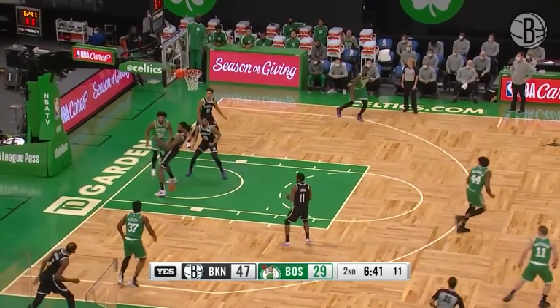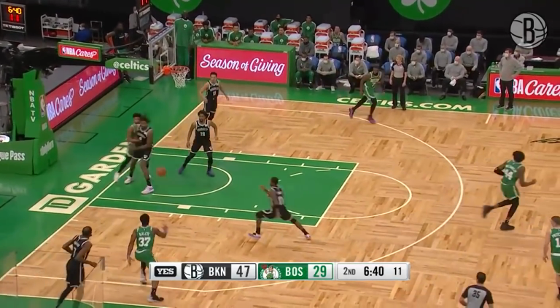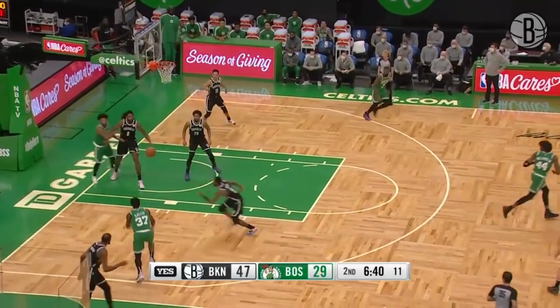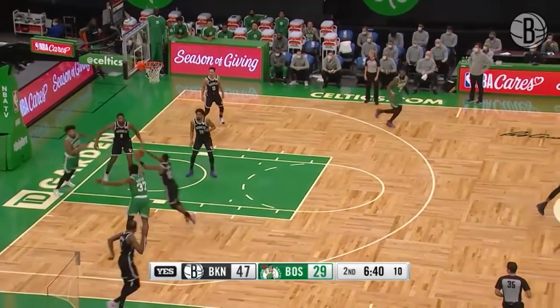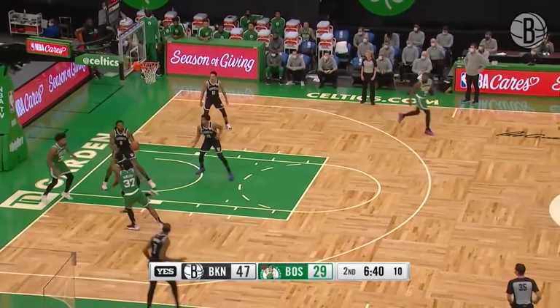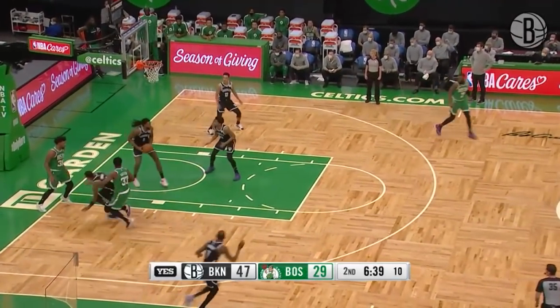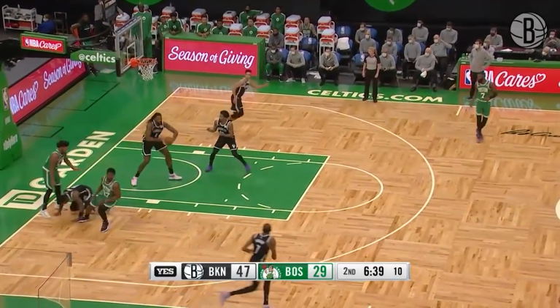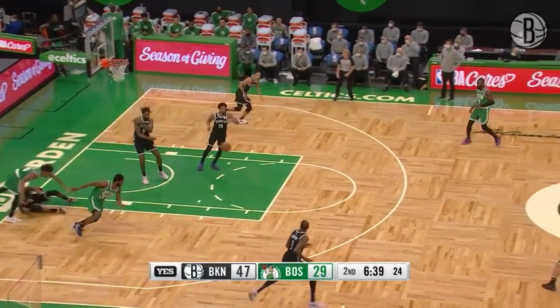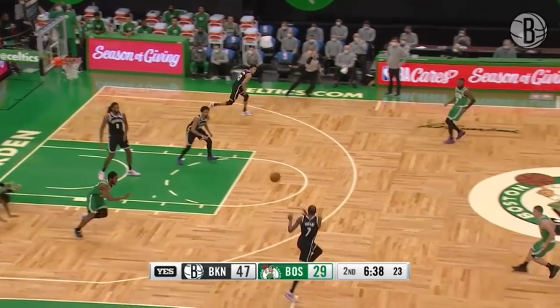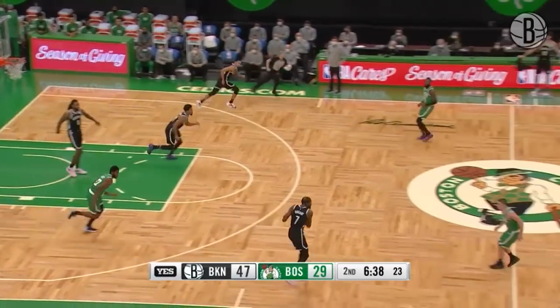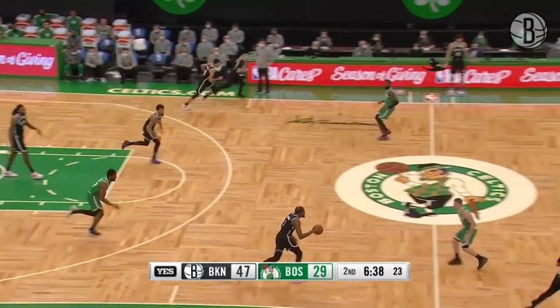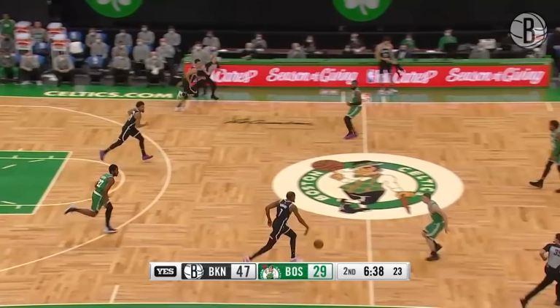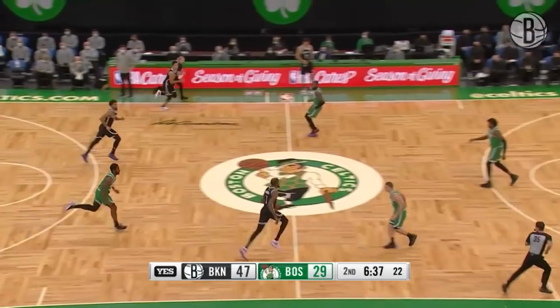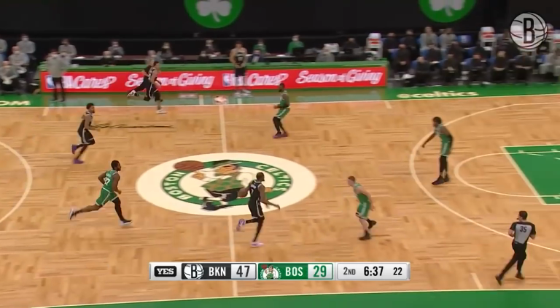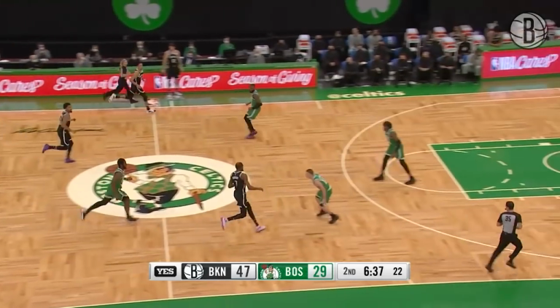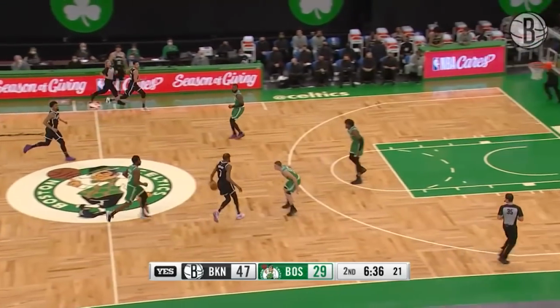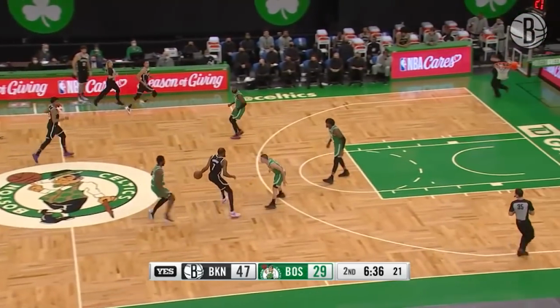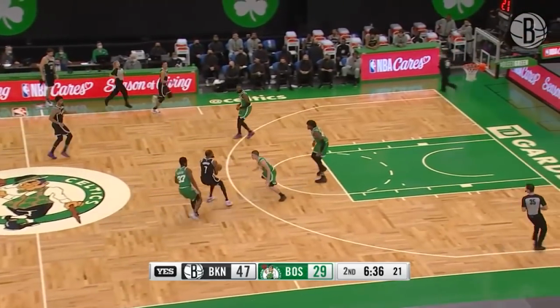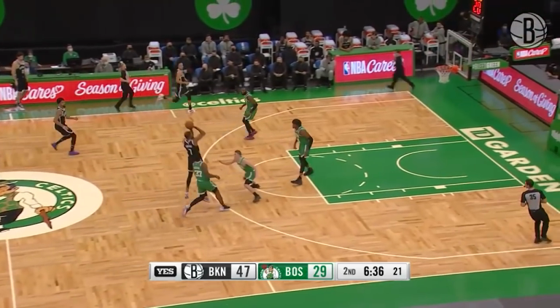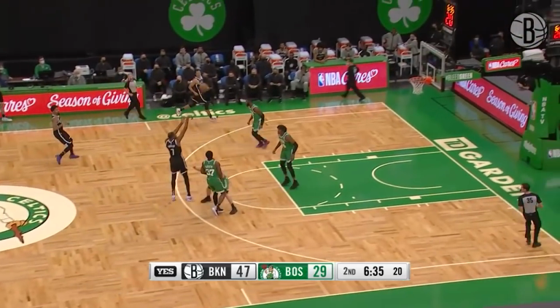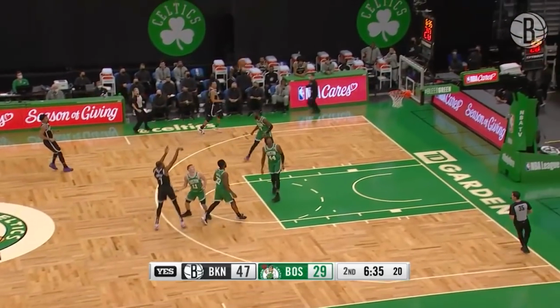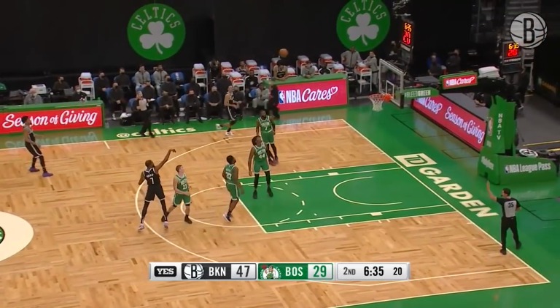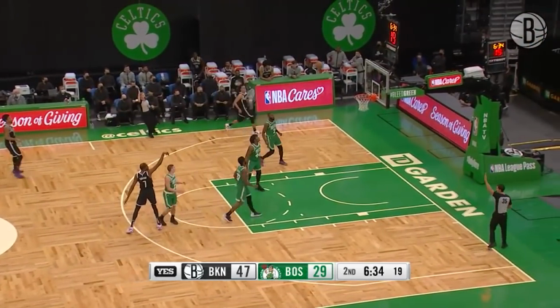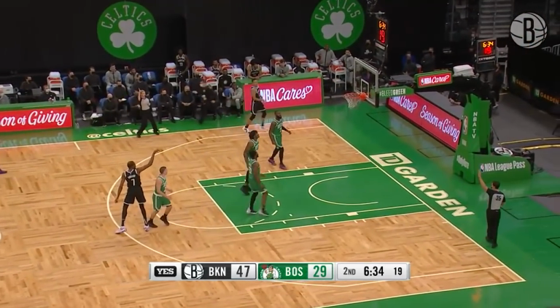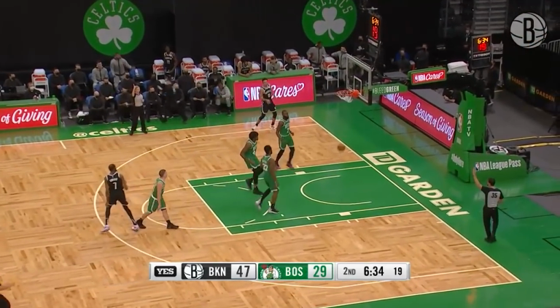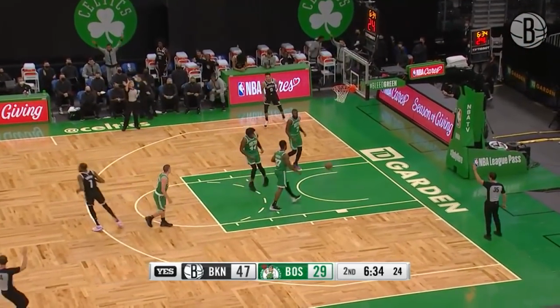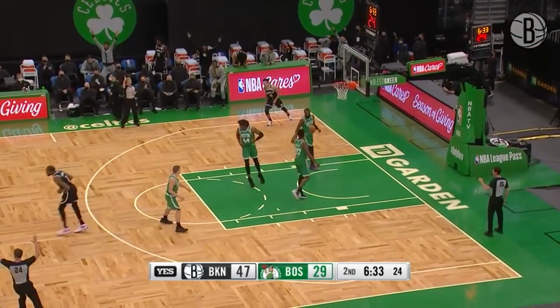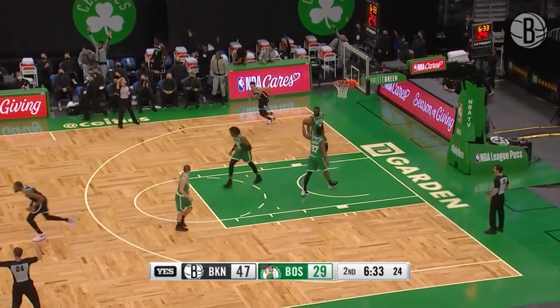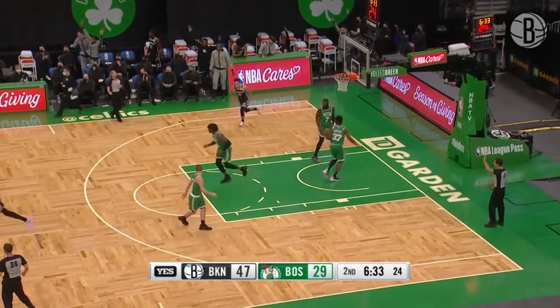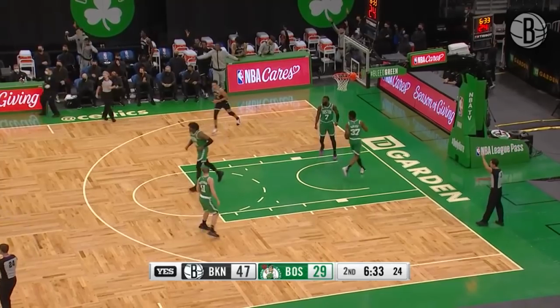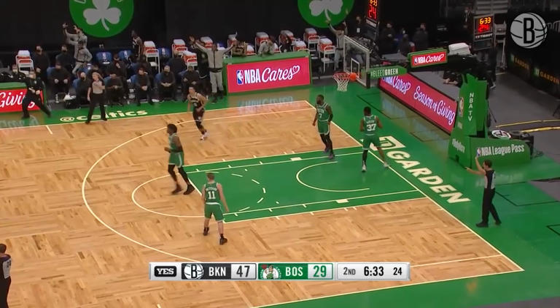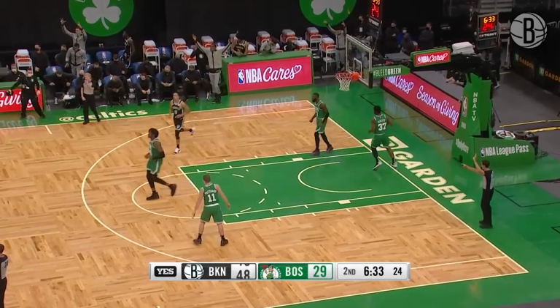Durant on the rejection that time. Loose ball. Jordan ends up with it. Durant with nine points thus far — the pull, on a three.